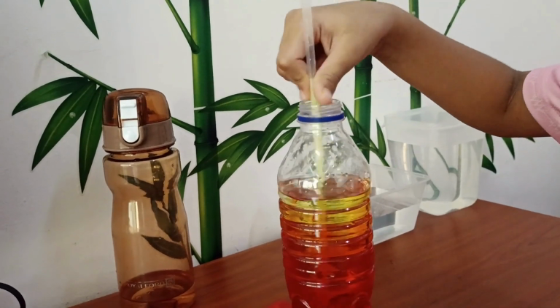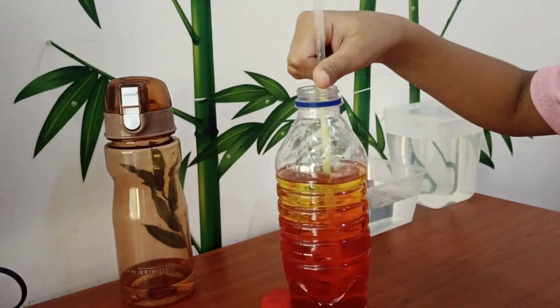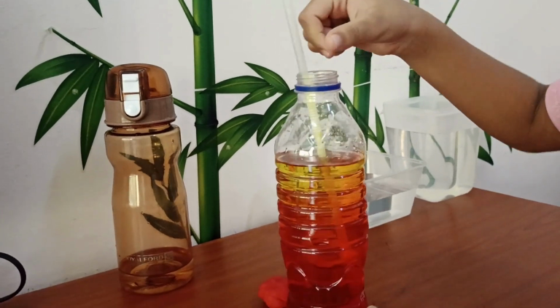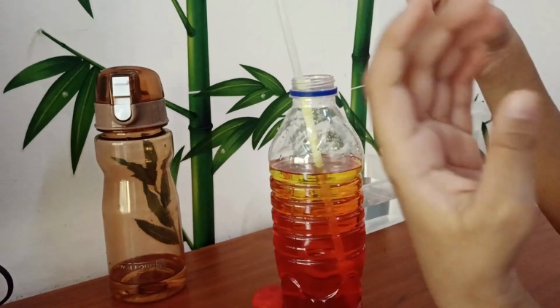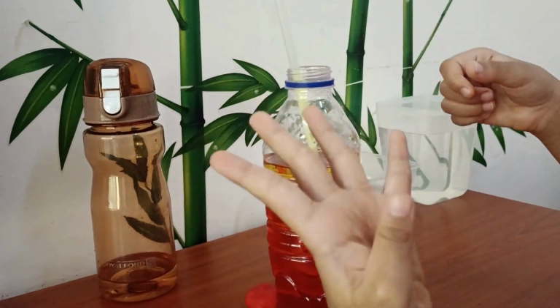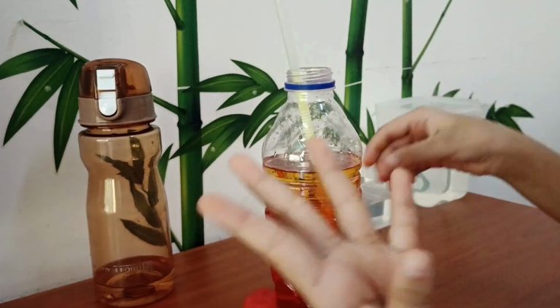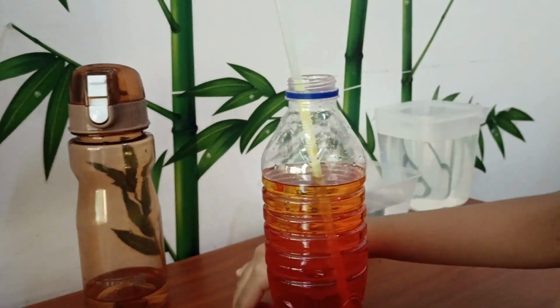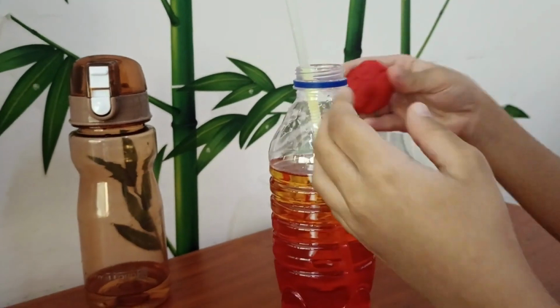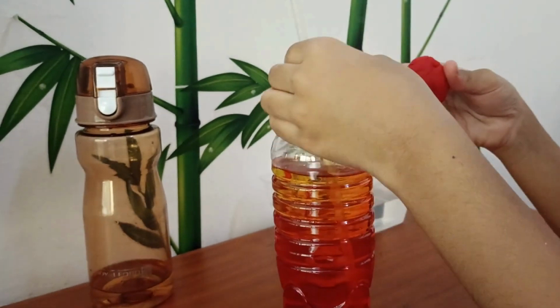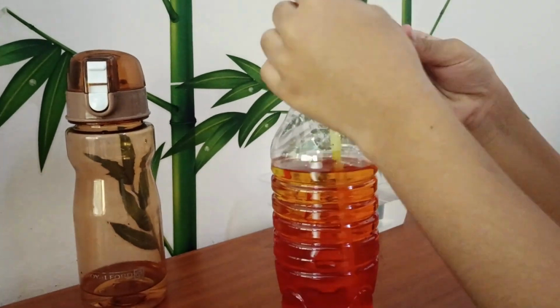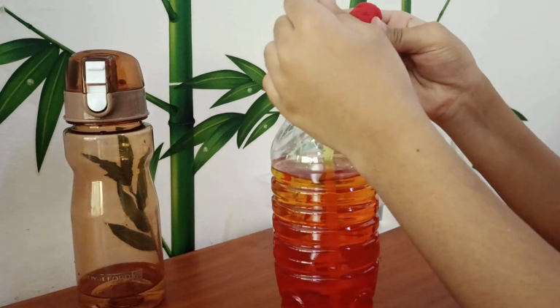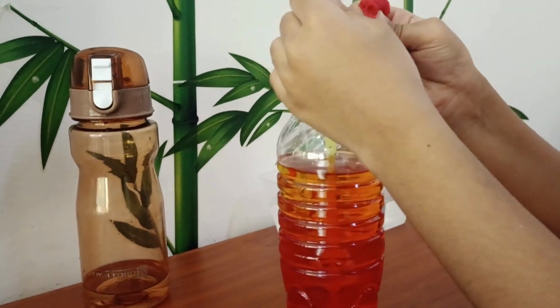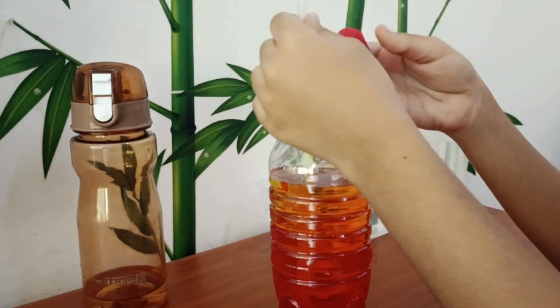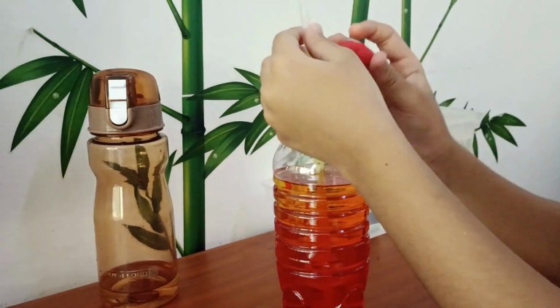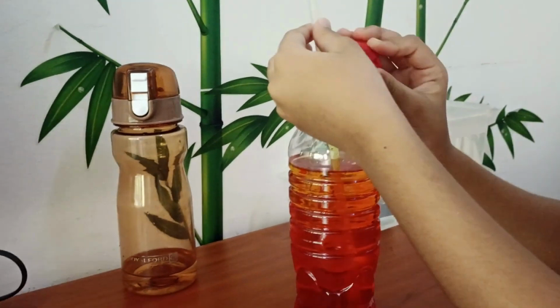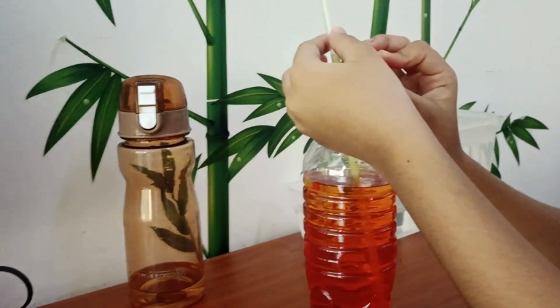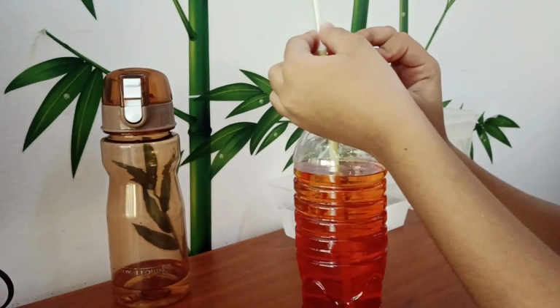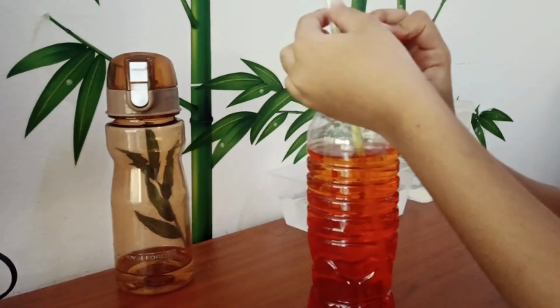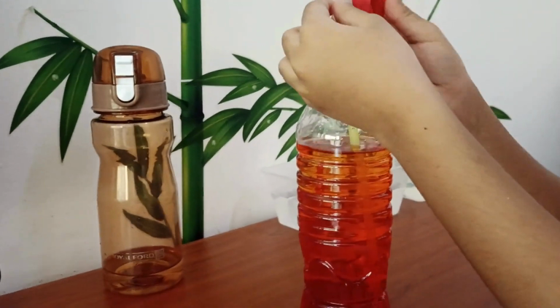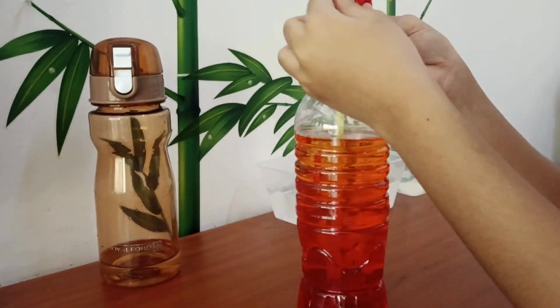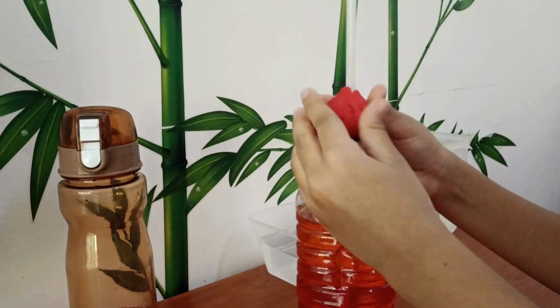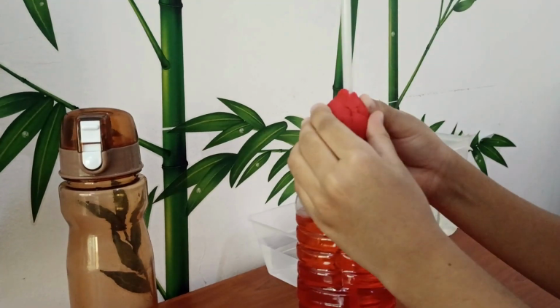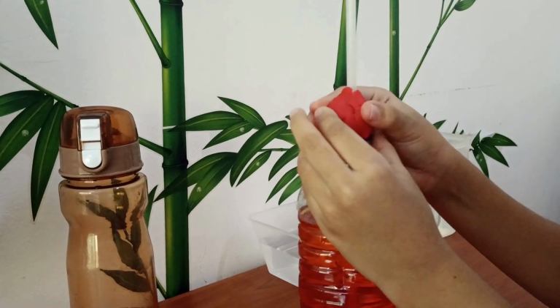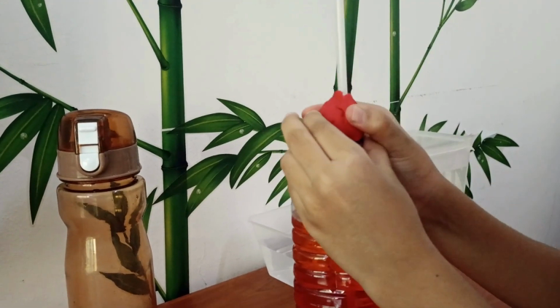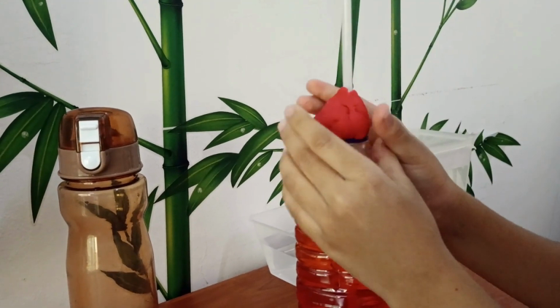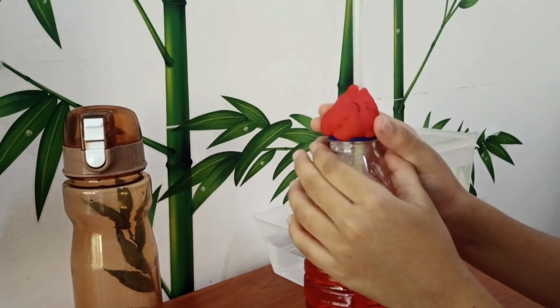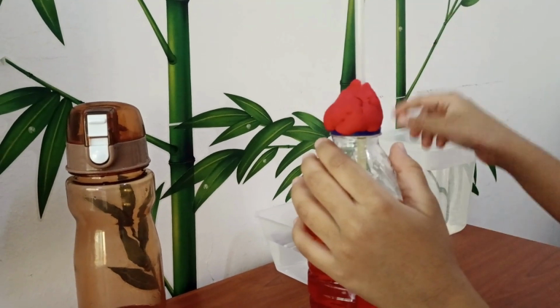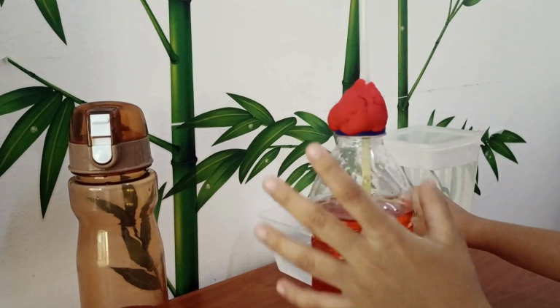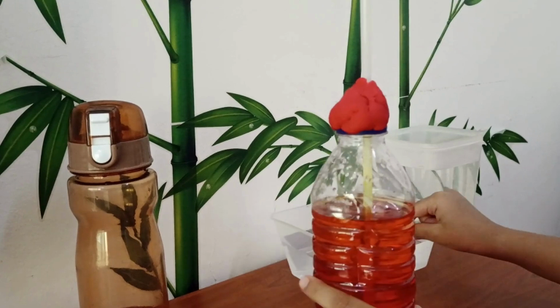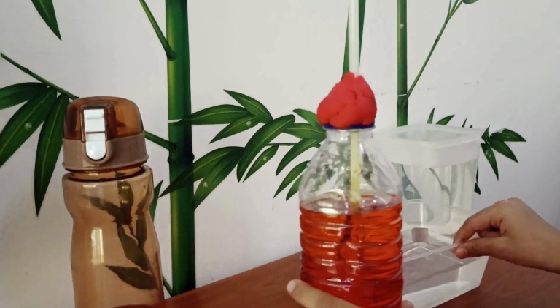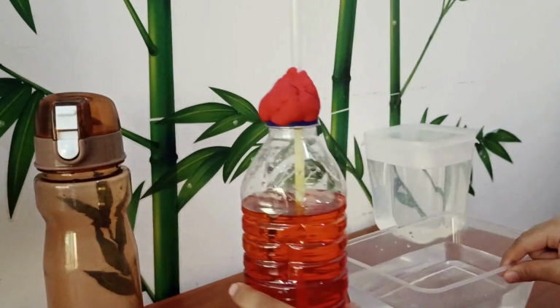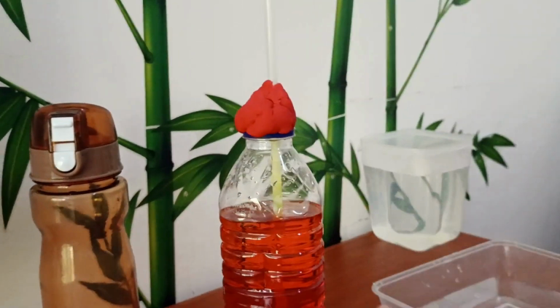Step 4: Wrap the clay on top of the bottle to secure the straw. Make sure the straw does not touch the bottom of the bottle.